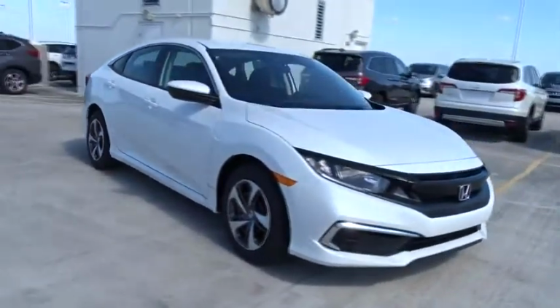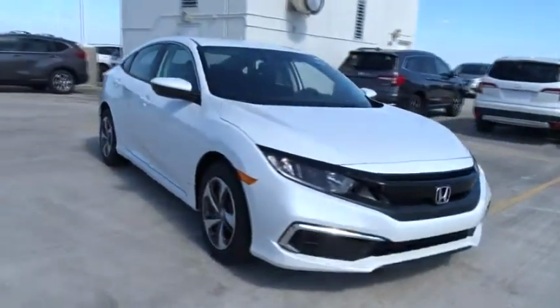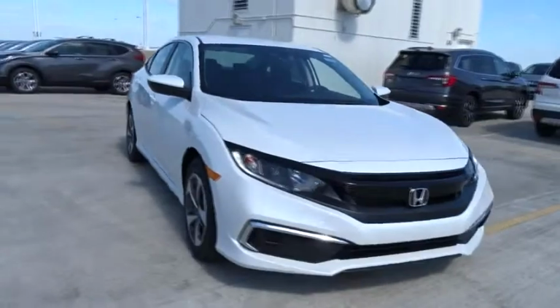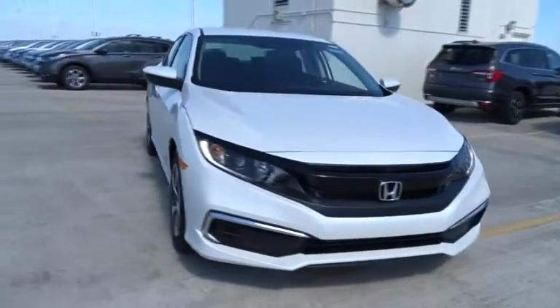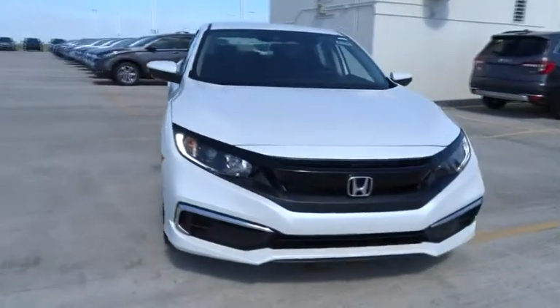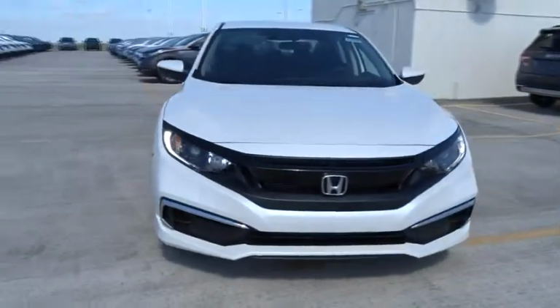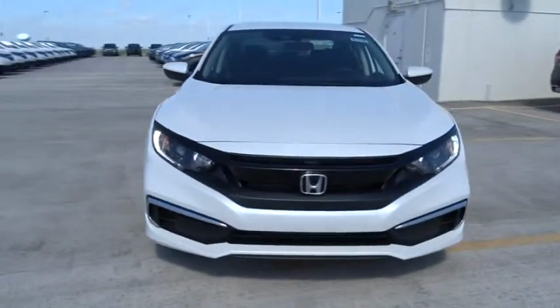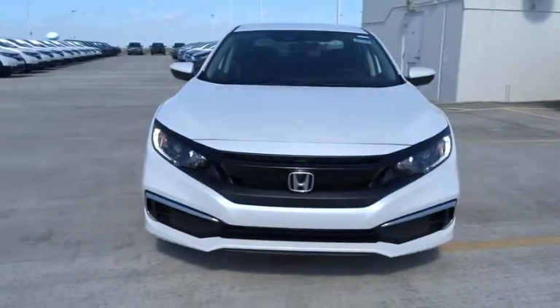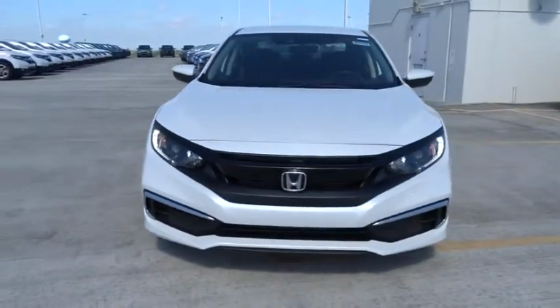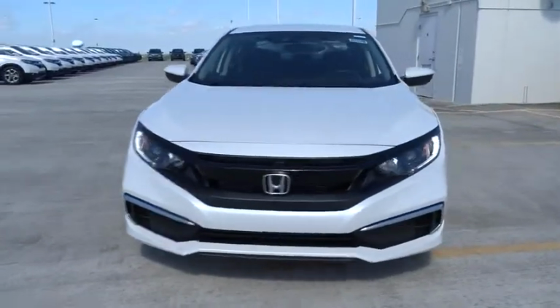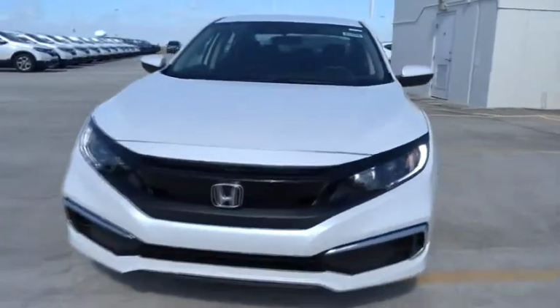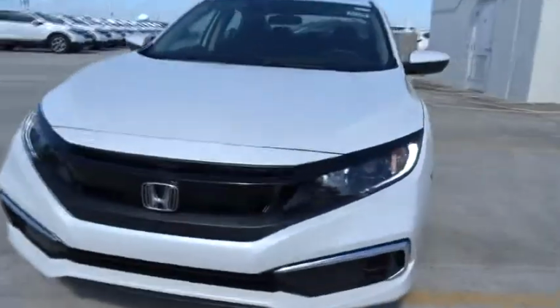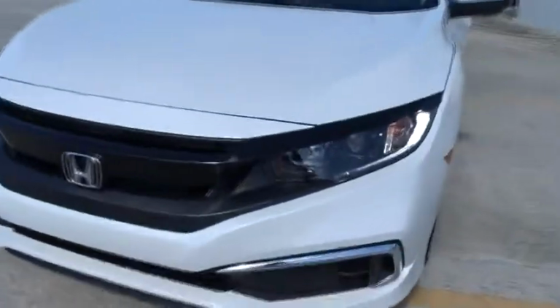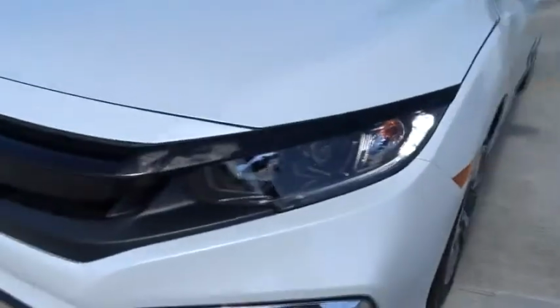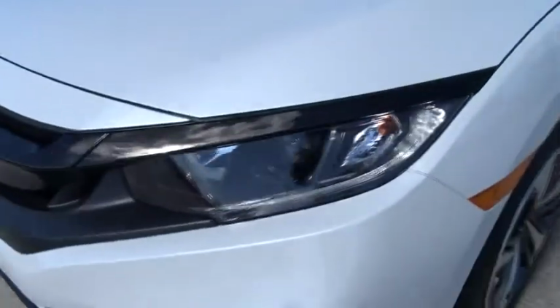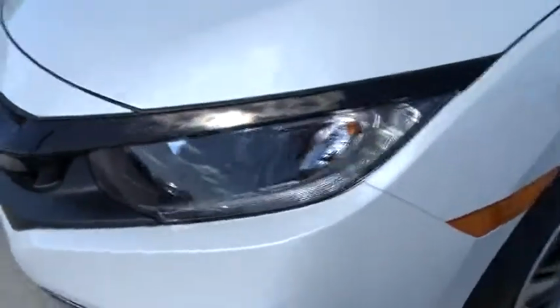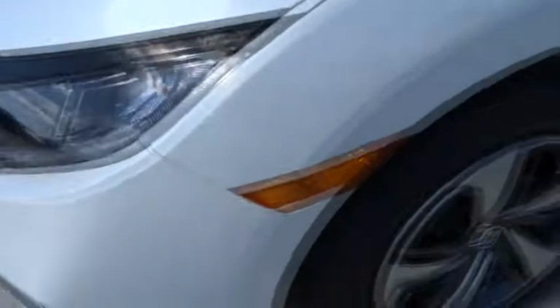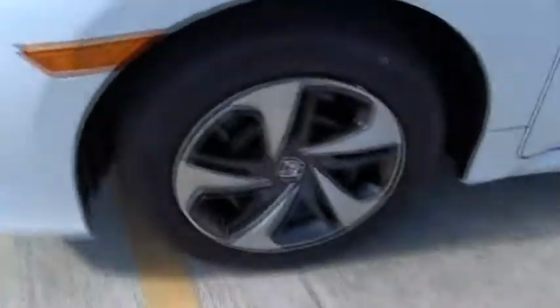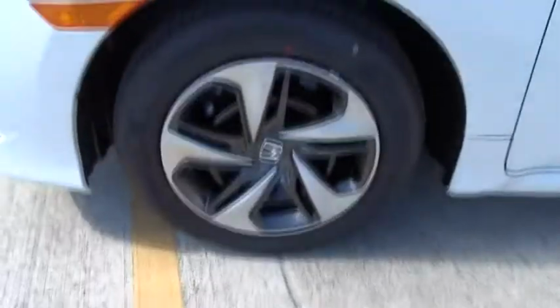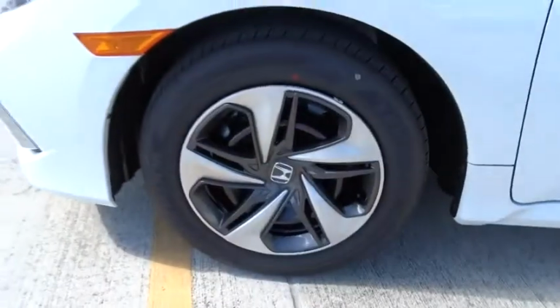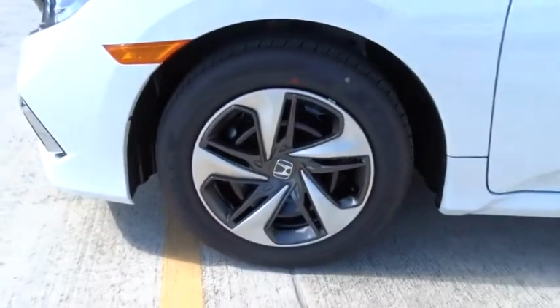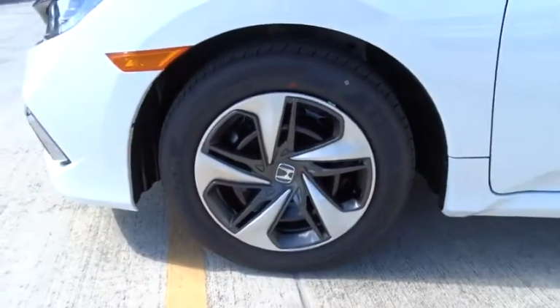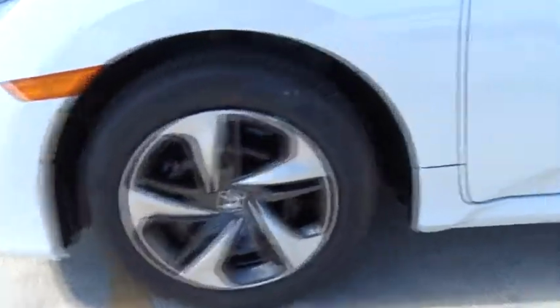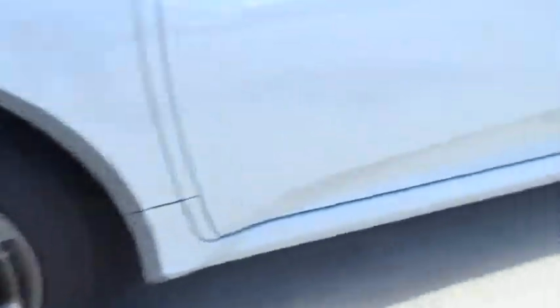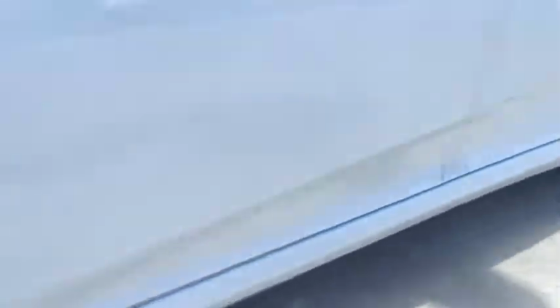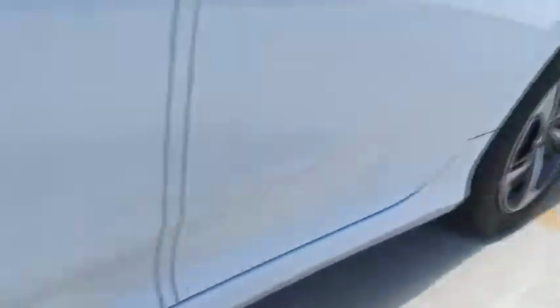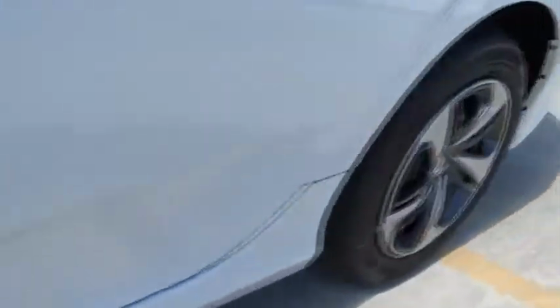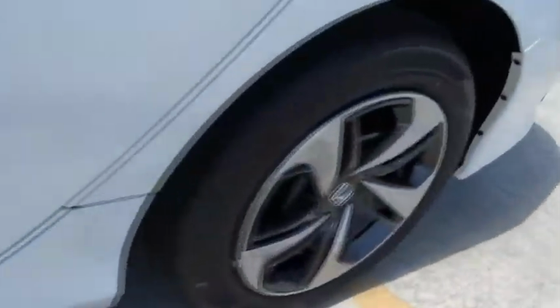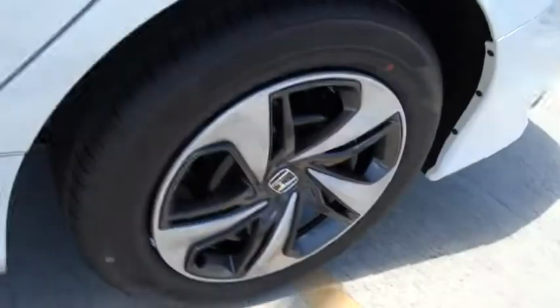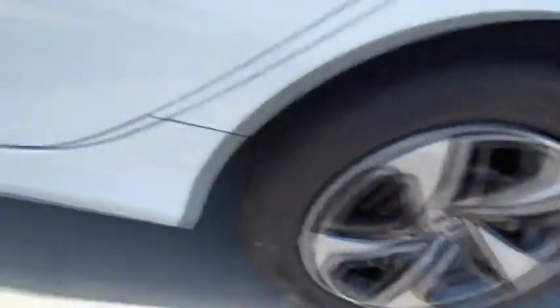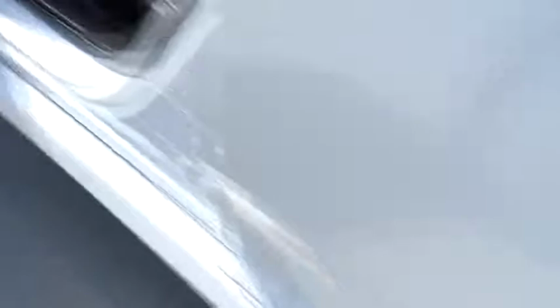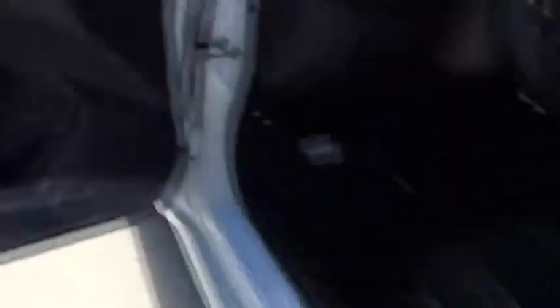Tachometer, daytime running lights, power mirrors, head-up display, privacy glass, tire pressure monitoring system, adaptive cruise control, four-piece floor mat set. Come take a test drive today.